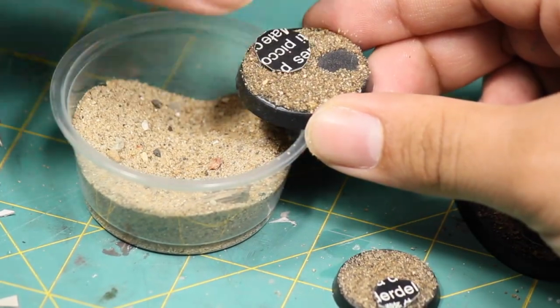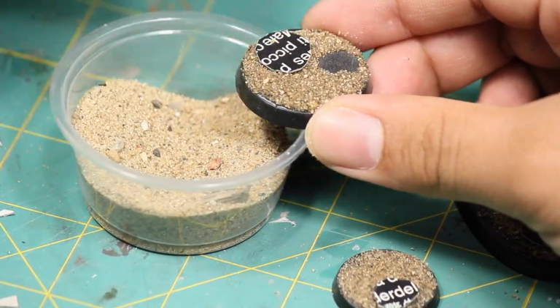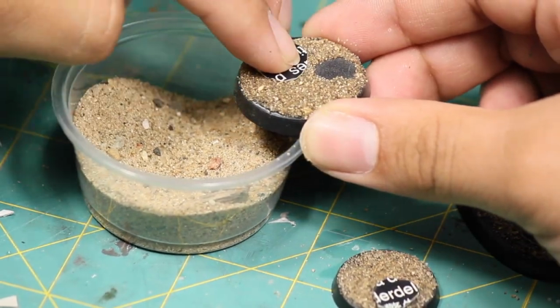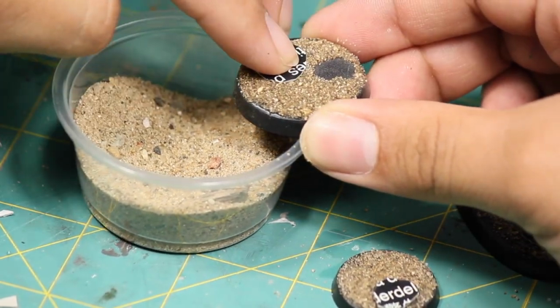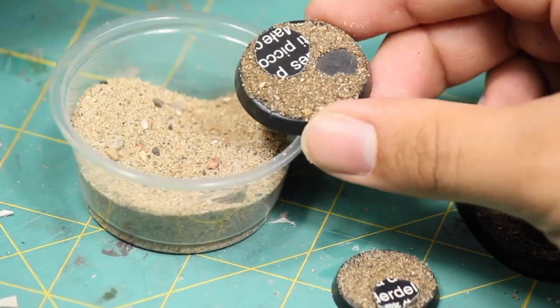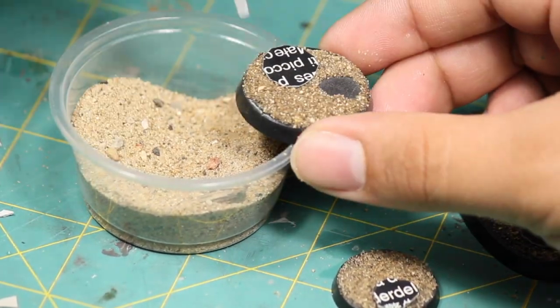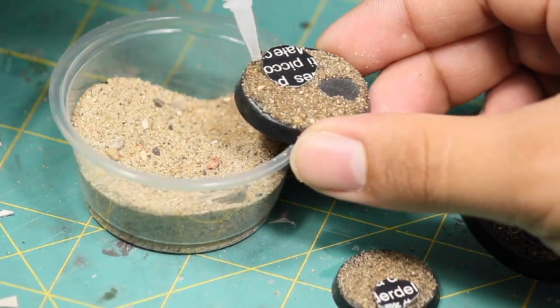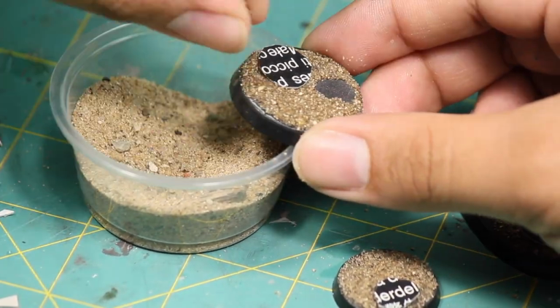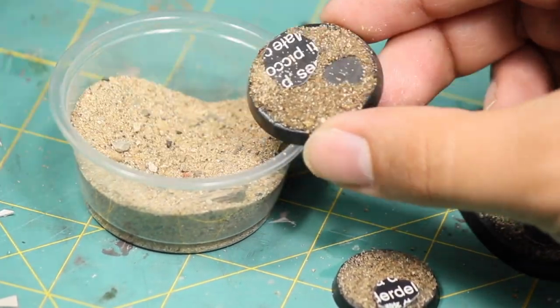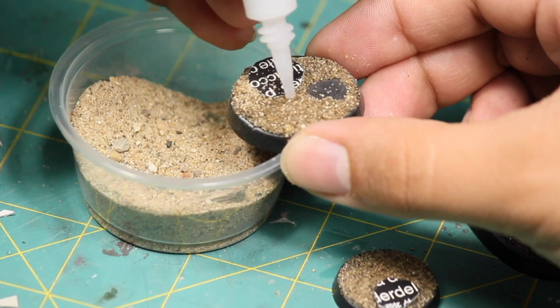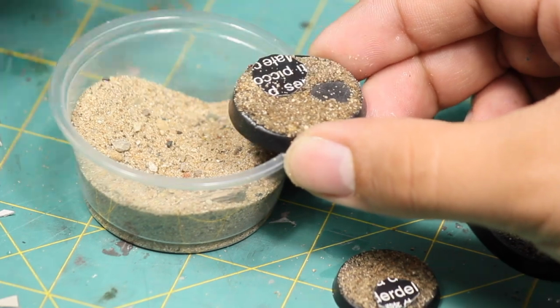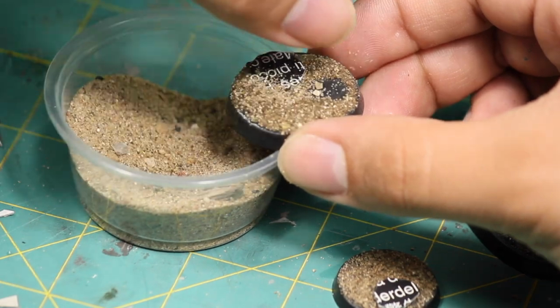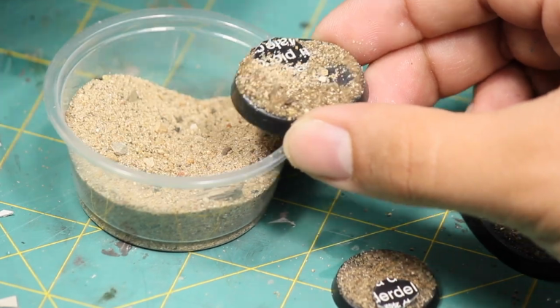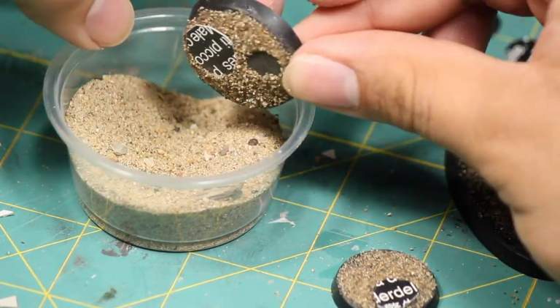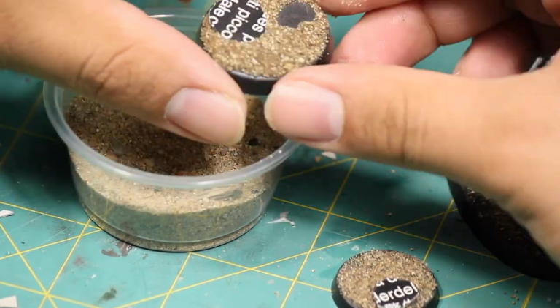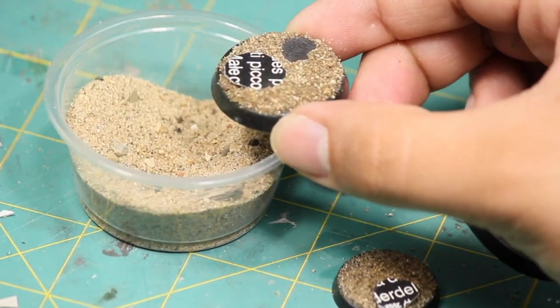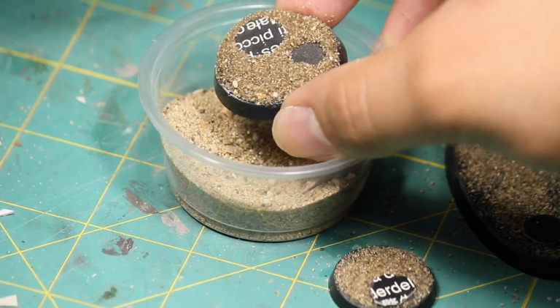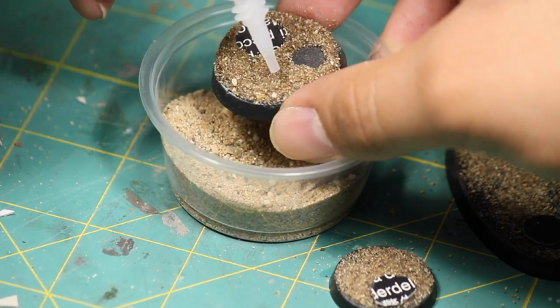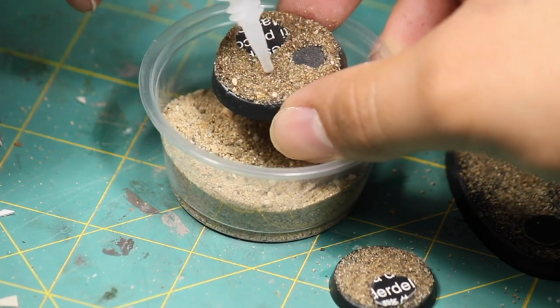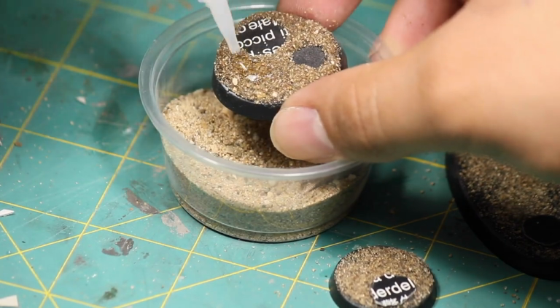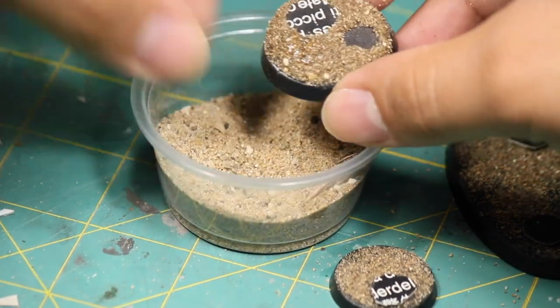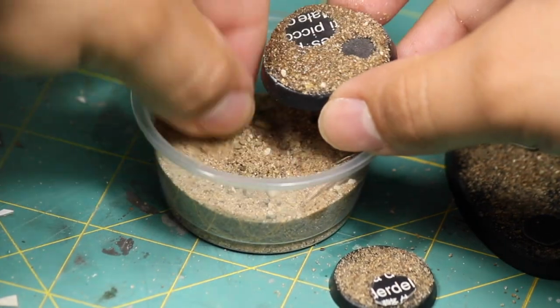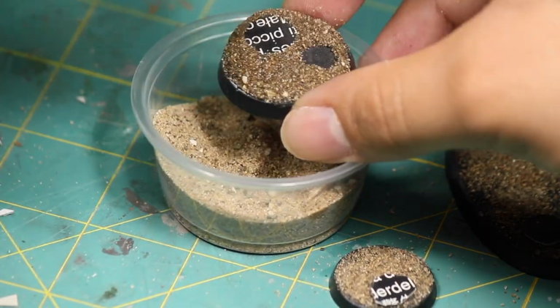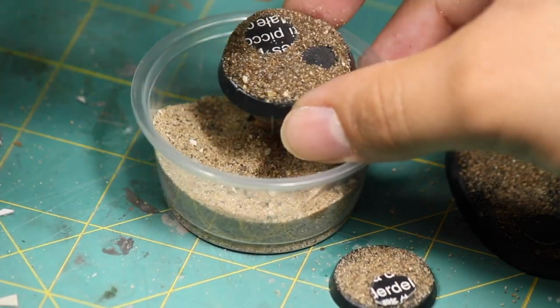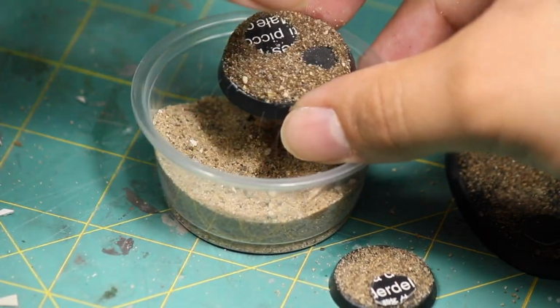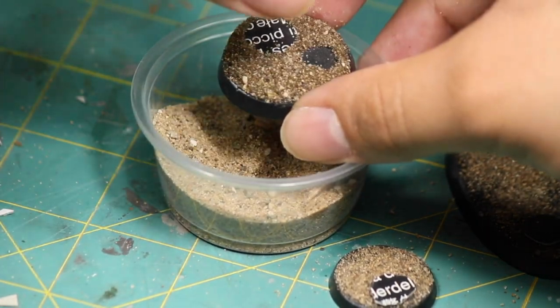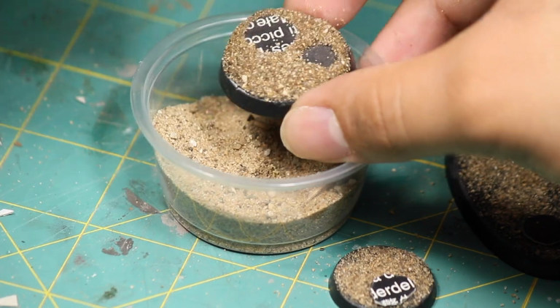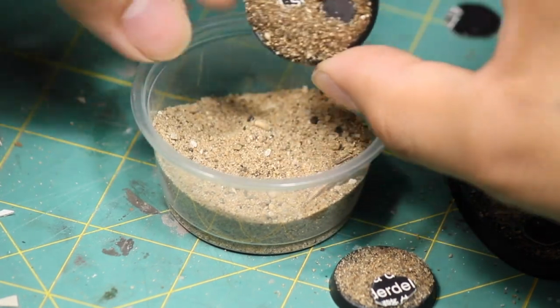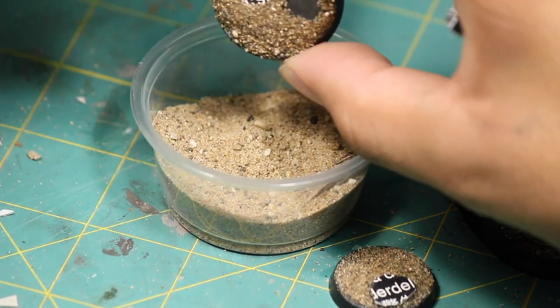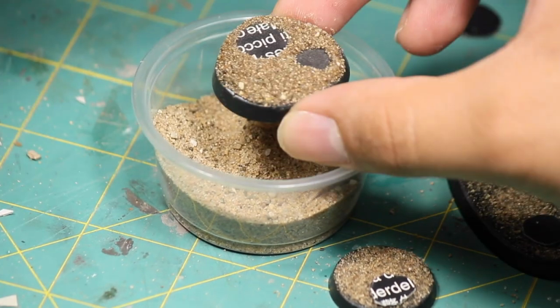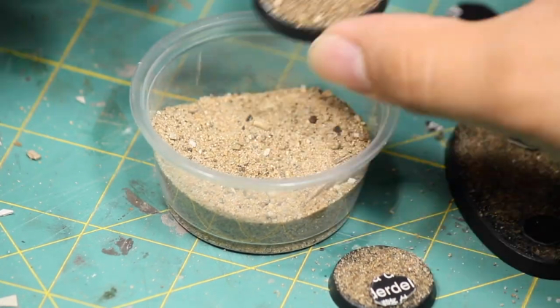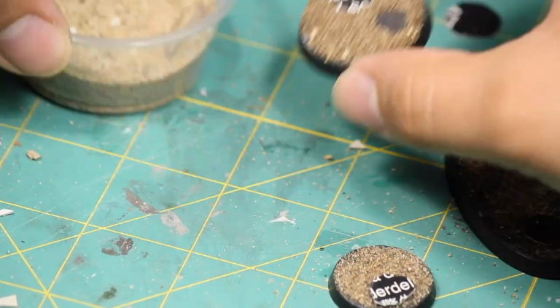Once I had built up my sand enough, I added on some more cardboard puddles. Then I layered on more sand and super glue so that I had puddles at different elevations on the base.